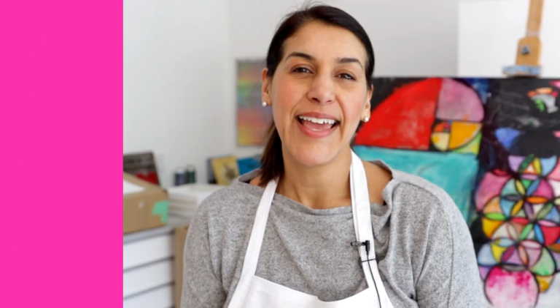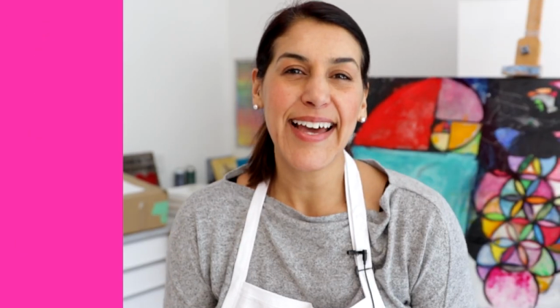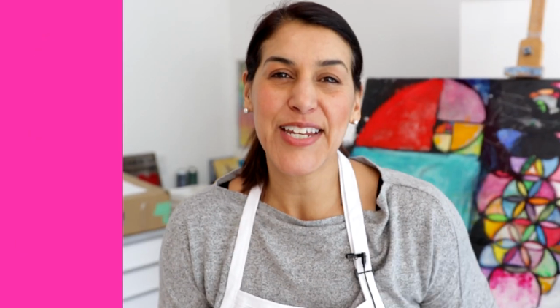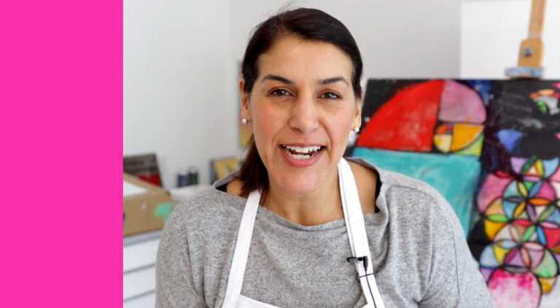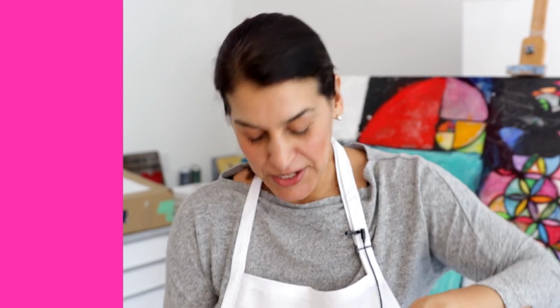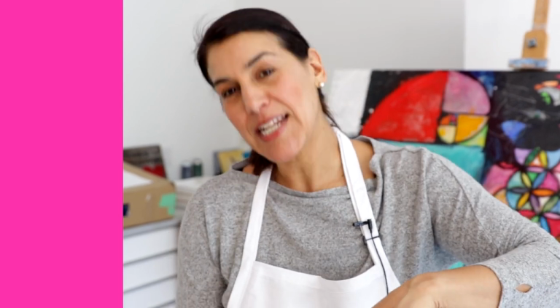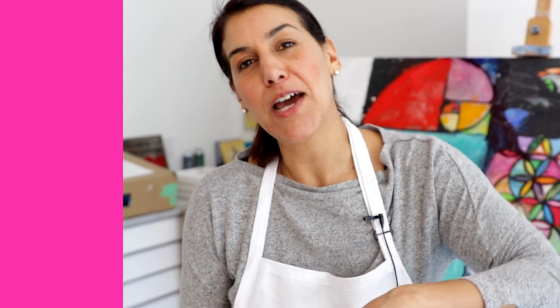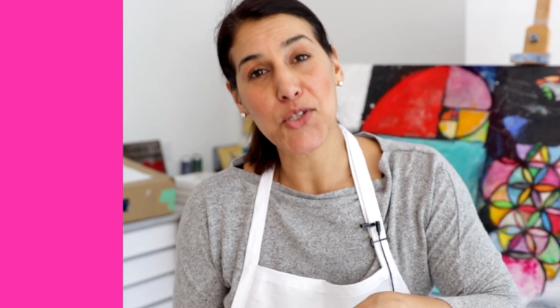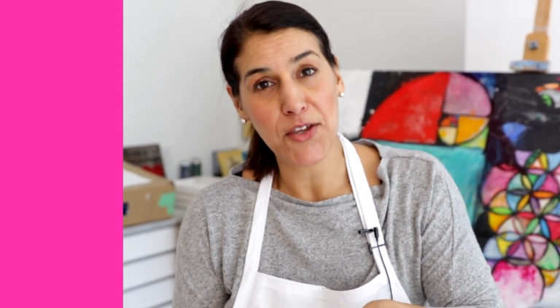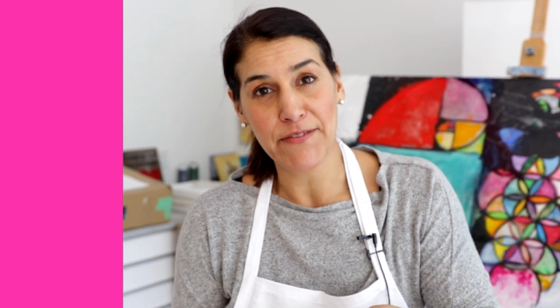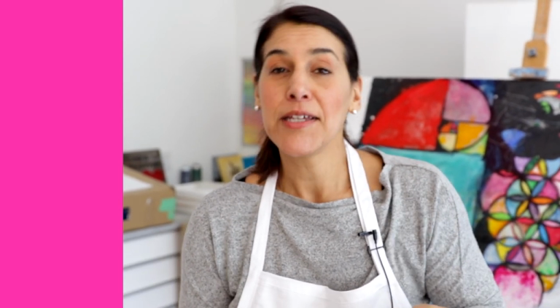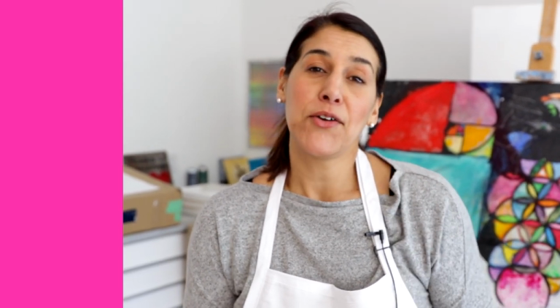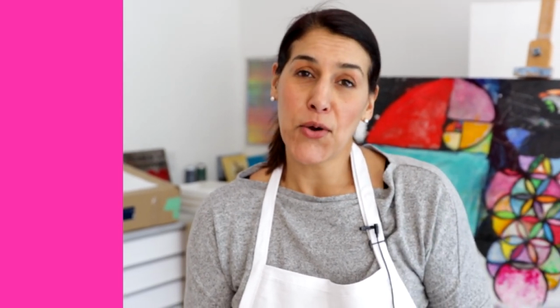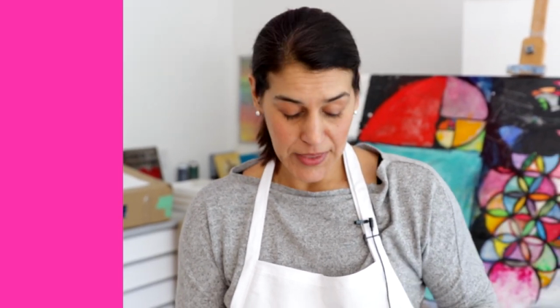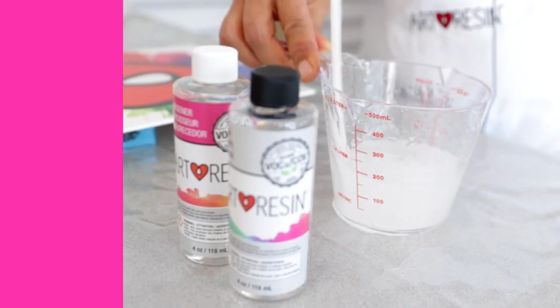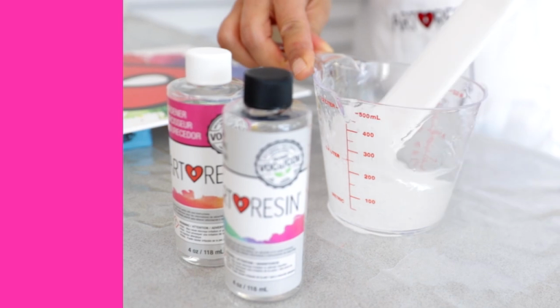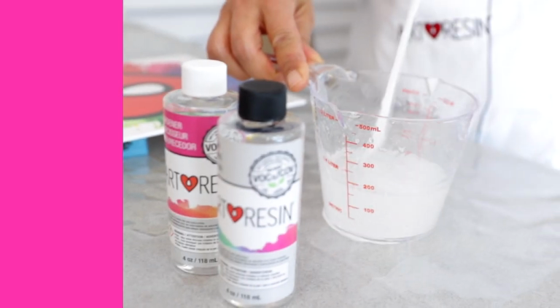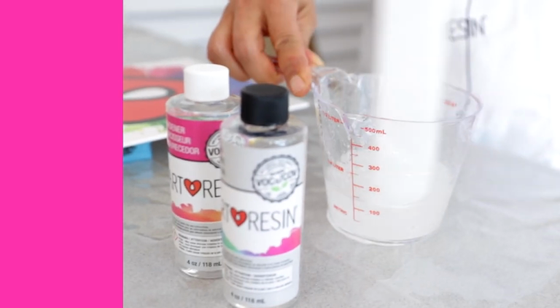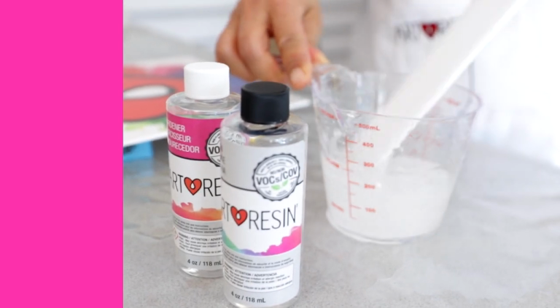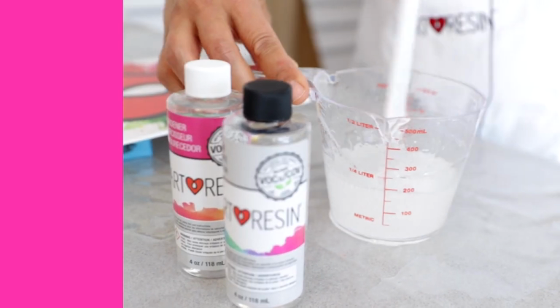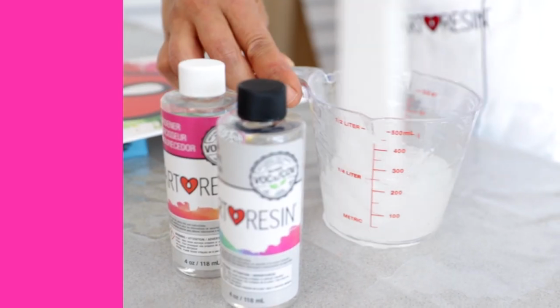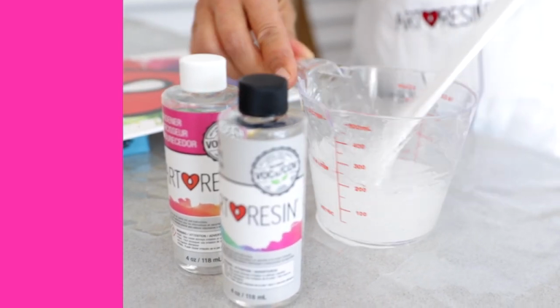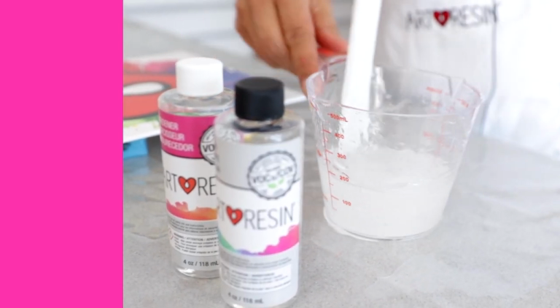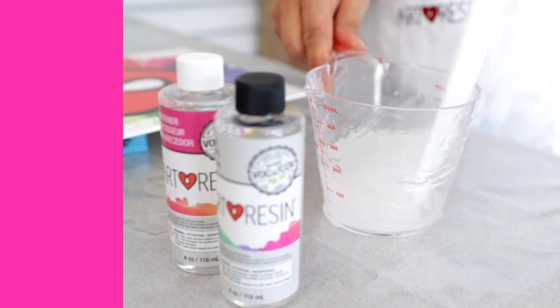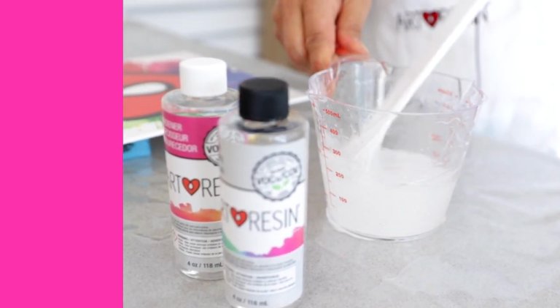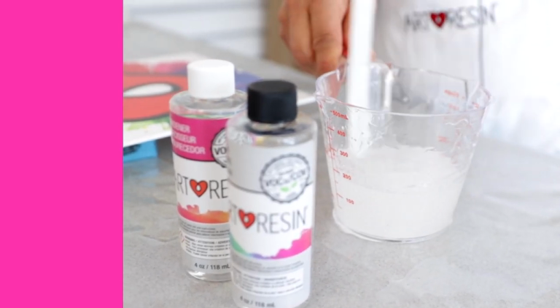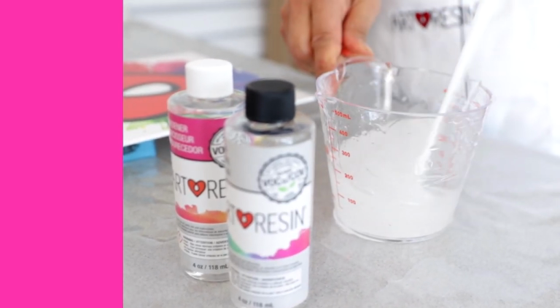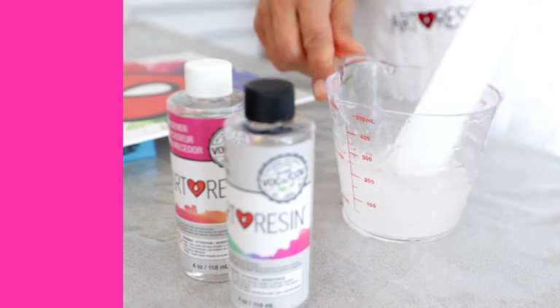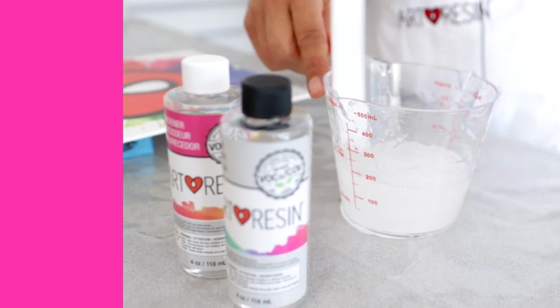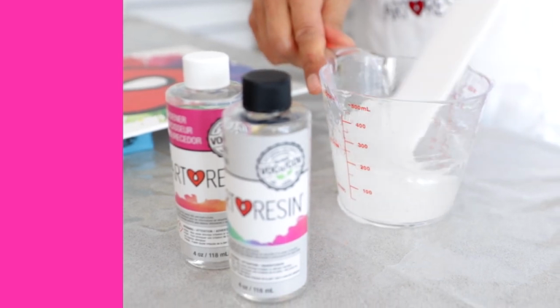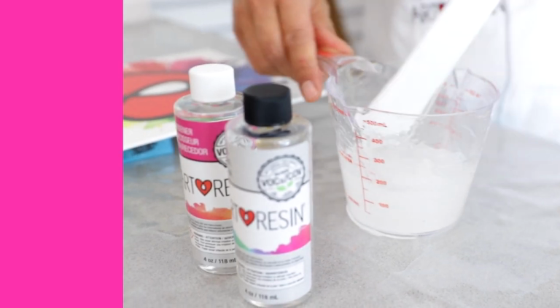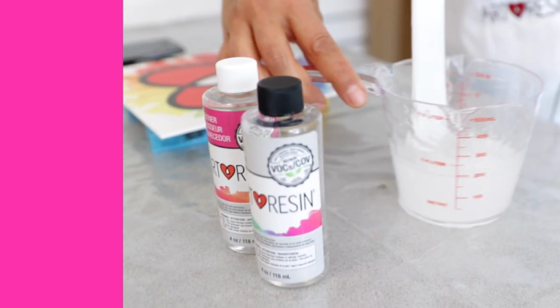Hey guys, it's Video Friday. So today we are talking about scraping your mixing vessel. When you're mixing your resin and hardener together, it's super important to scrape the bottoms and scrape the sides of your mixing containers as you're stirring.